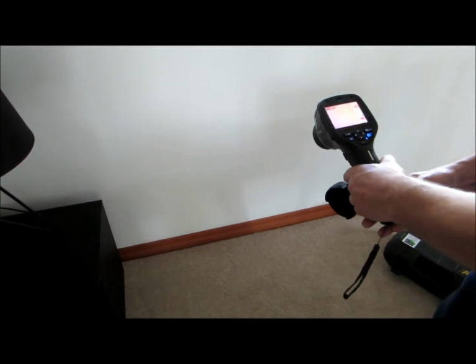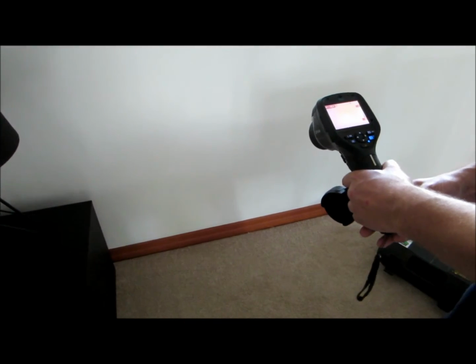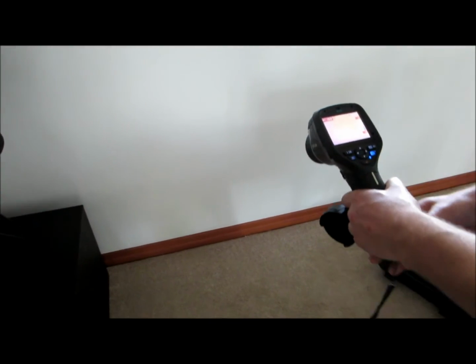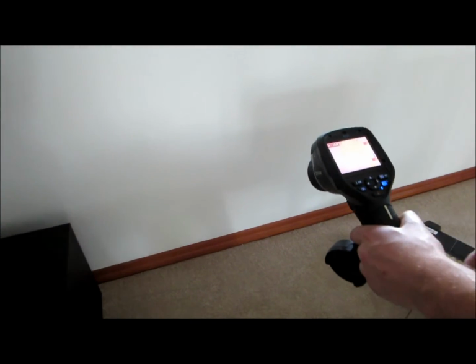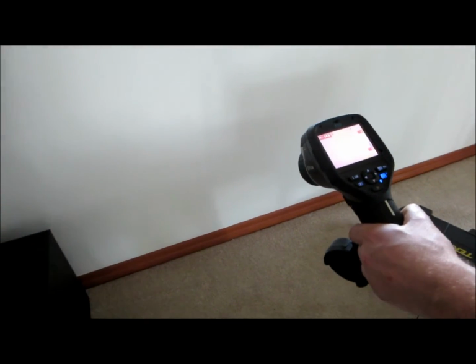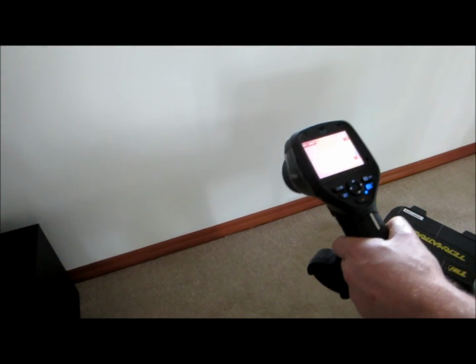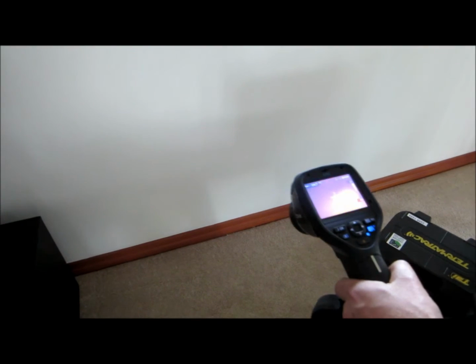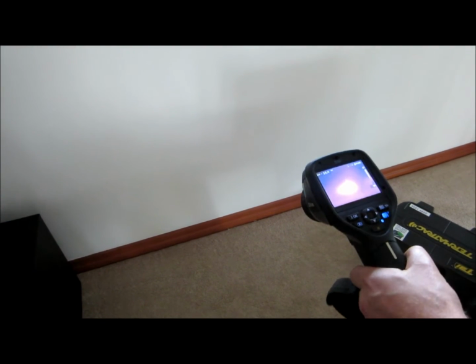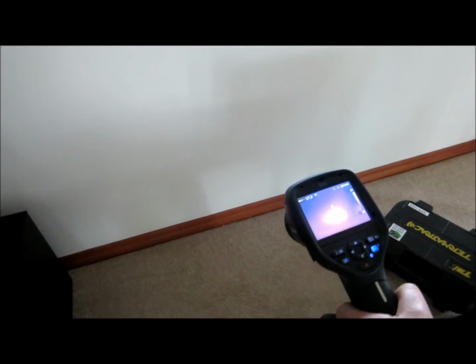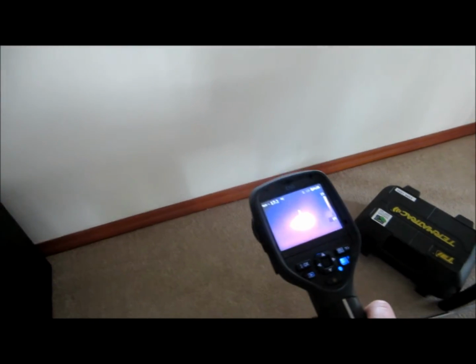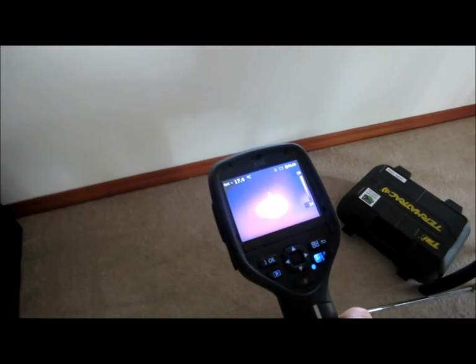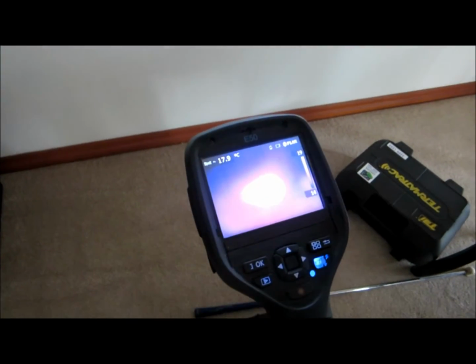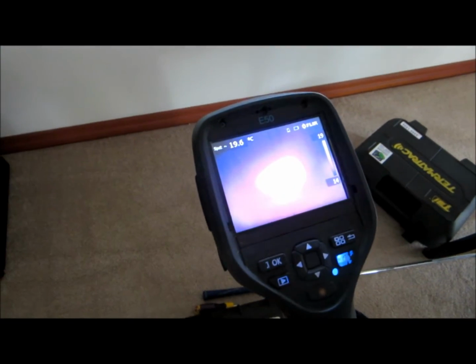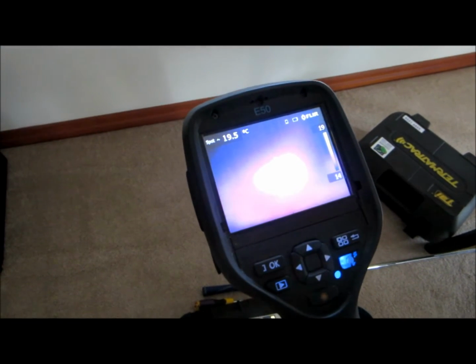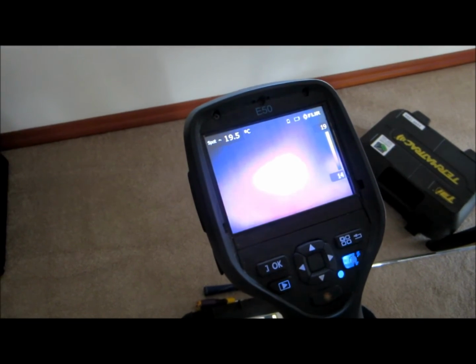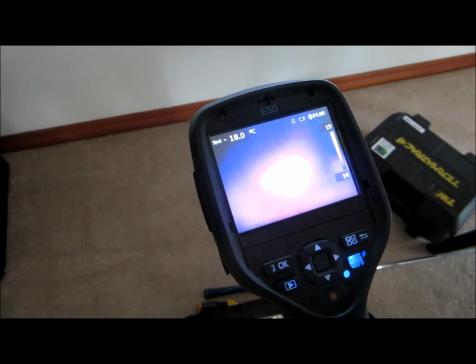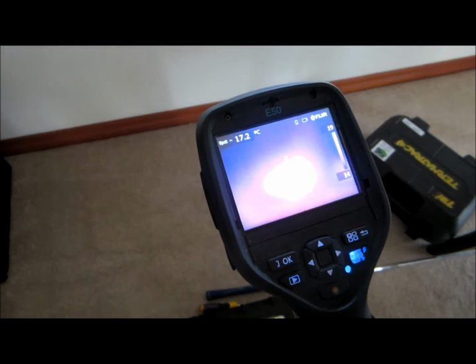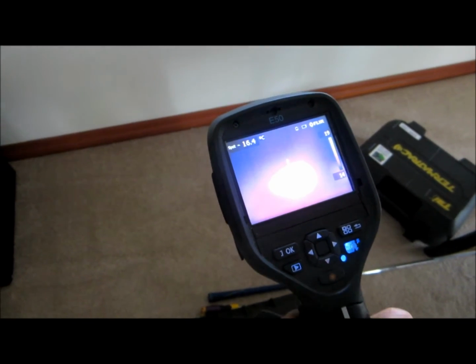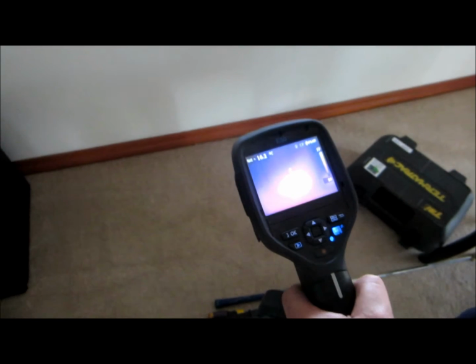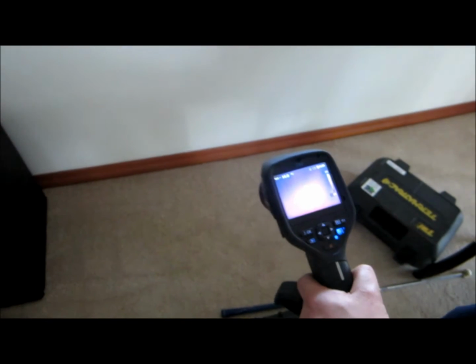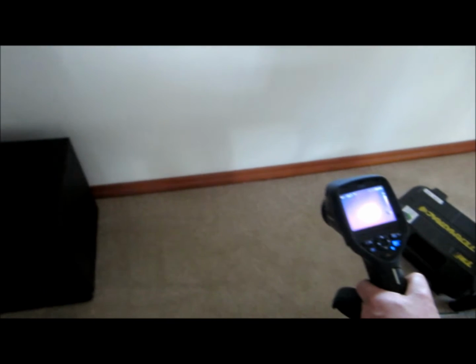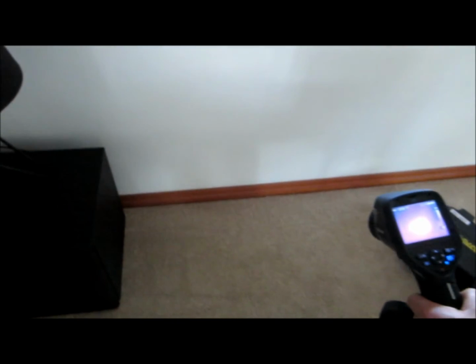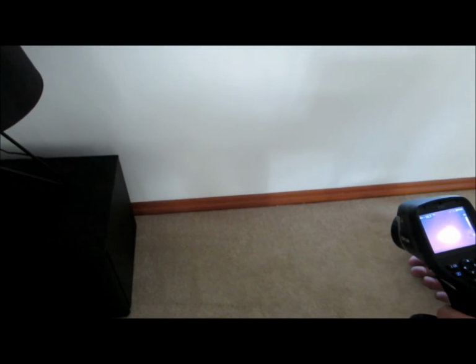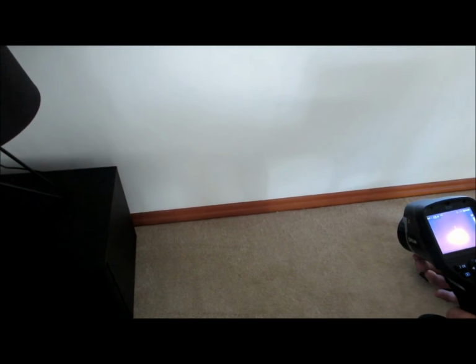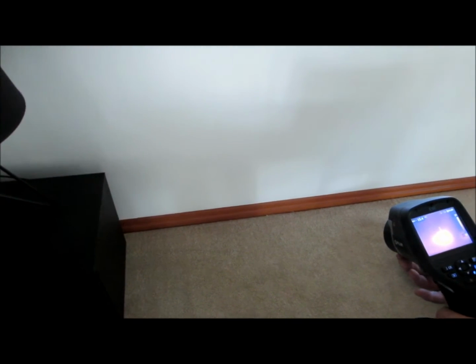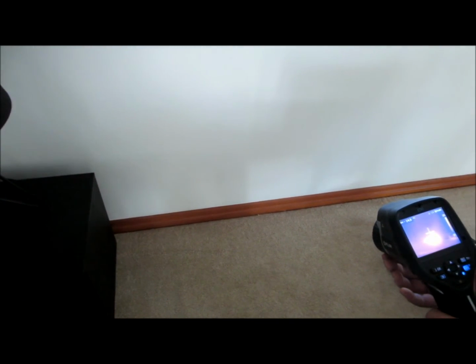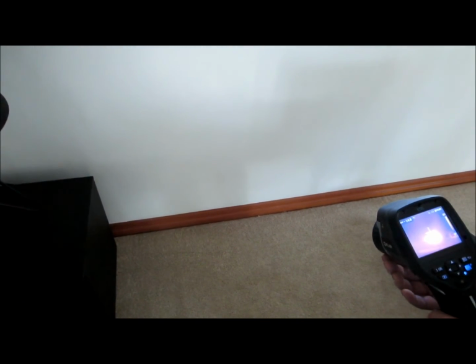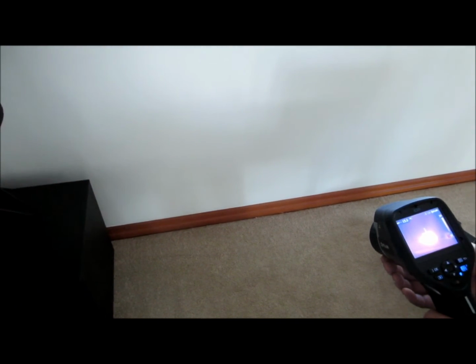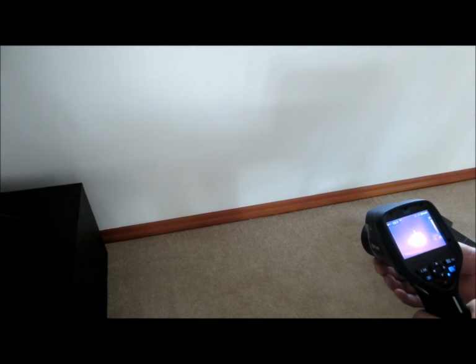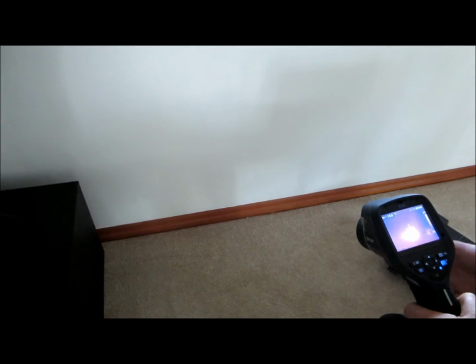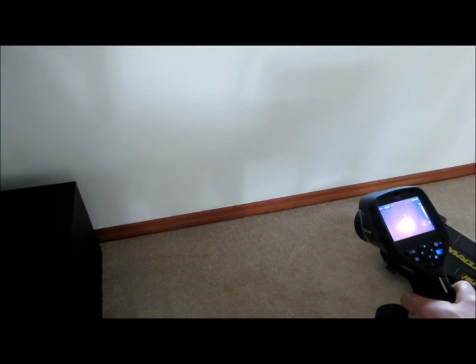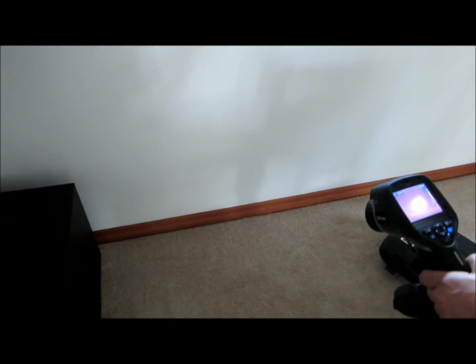I'm going to focus on the screen and you can have a look at that. There's definitely a reading to say that there's something happening in the wall there, and now we're going to put the termite tracker to see if there's any movement.